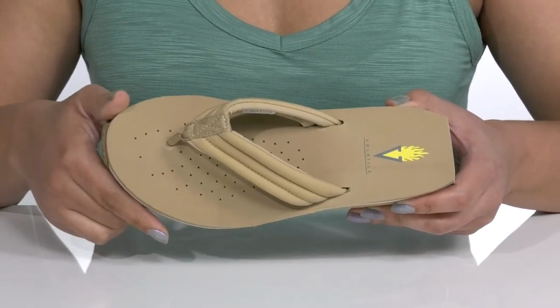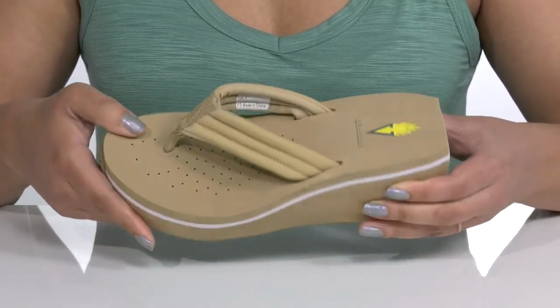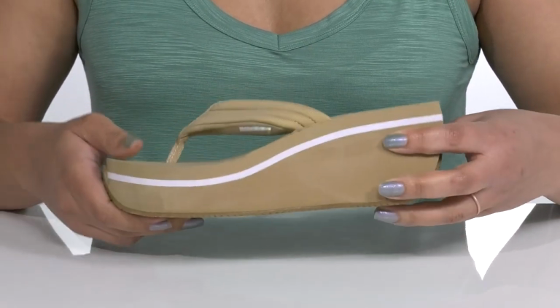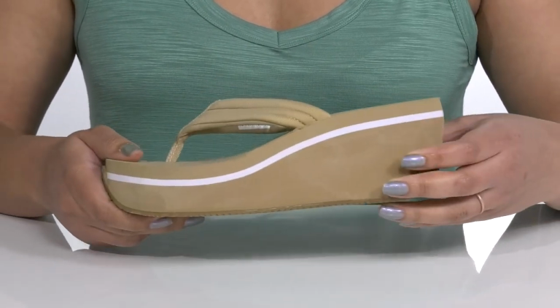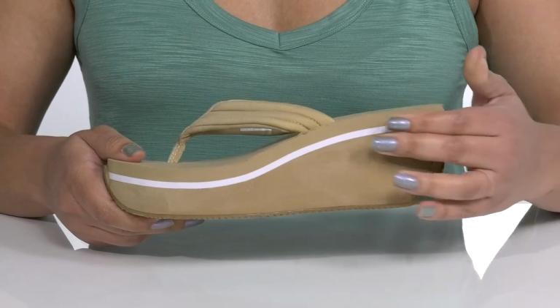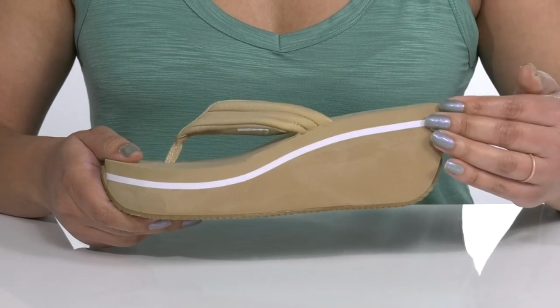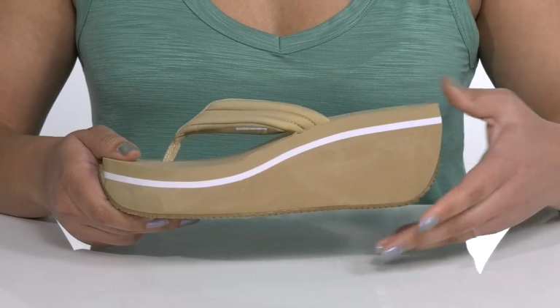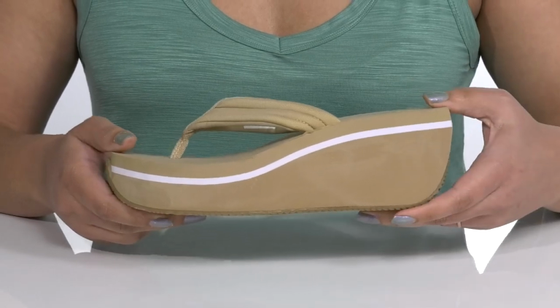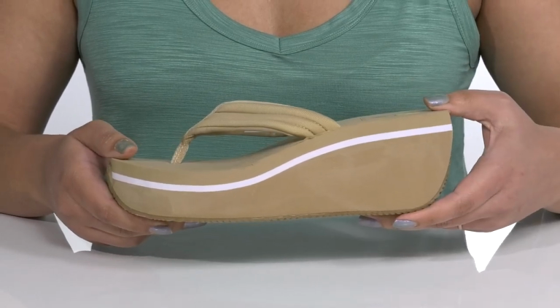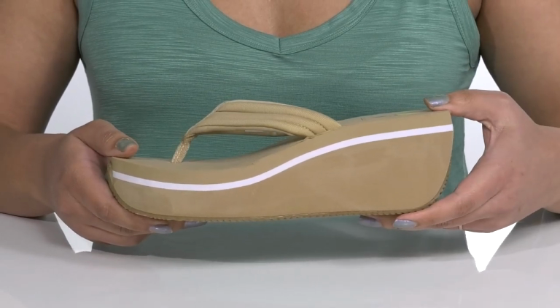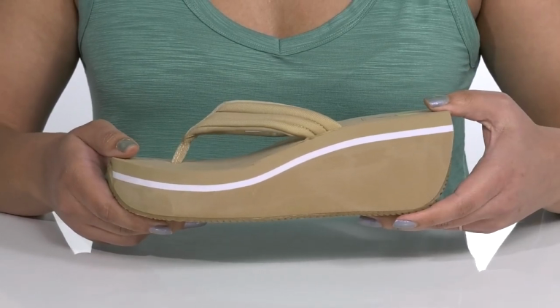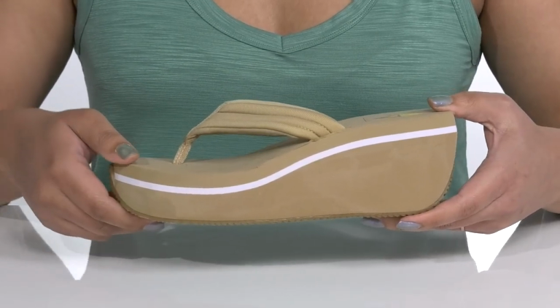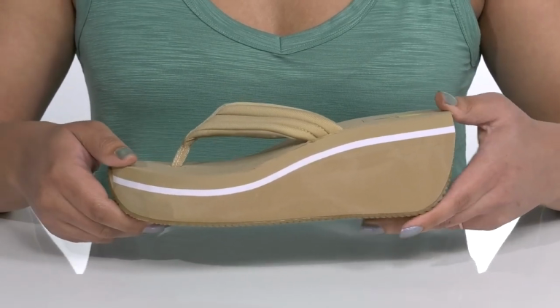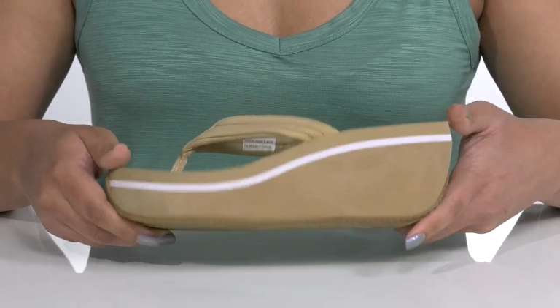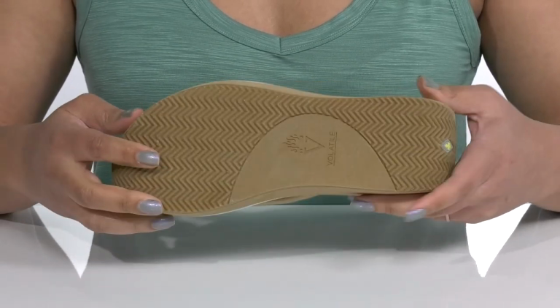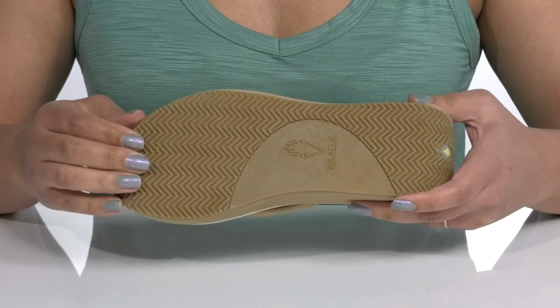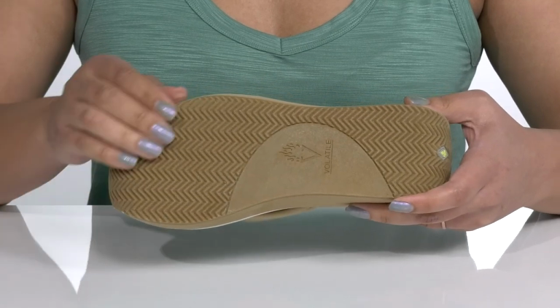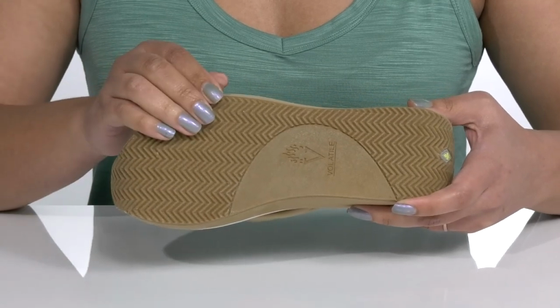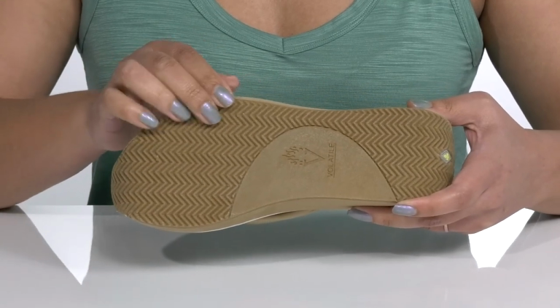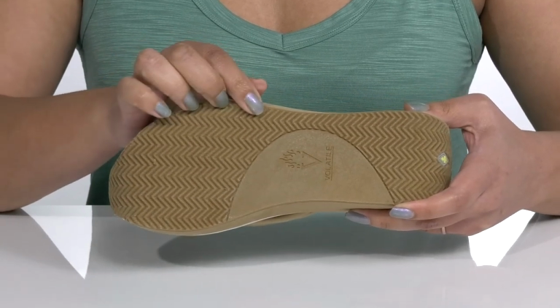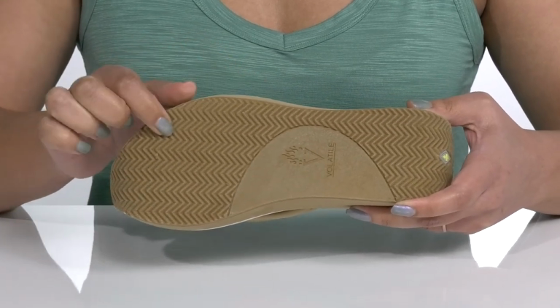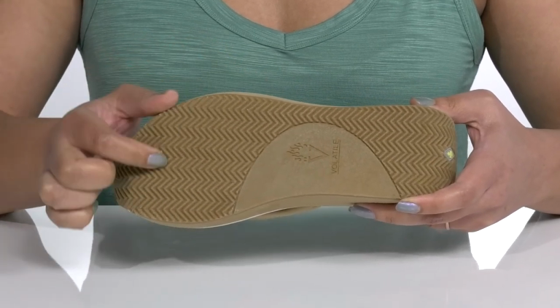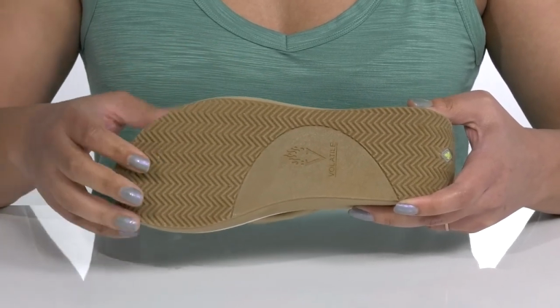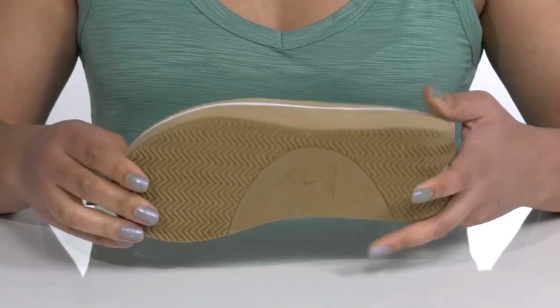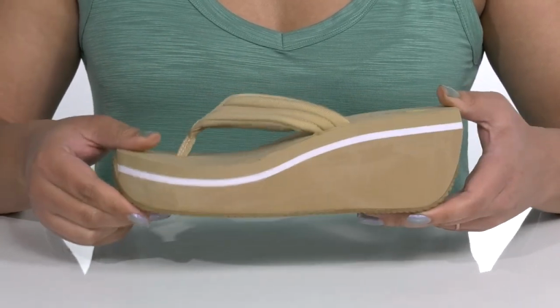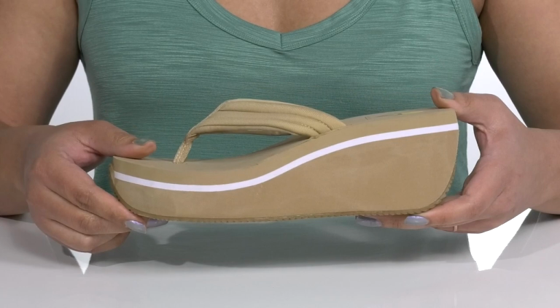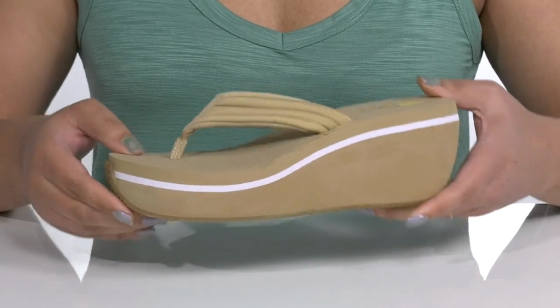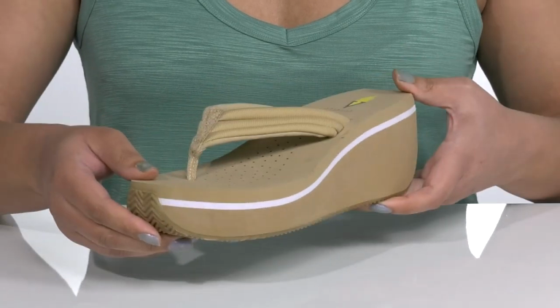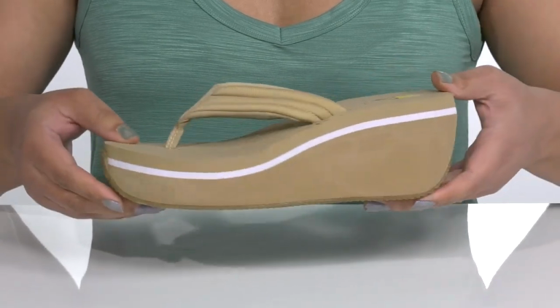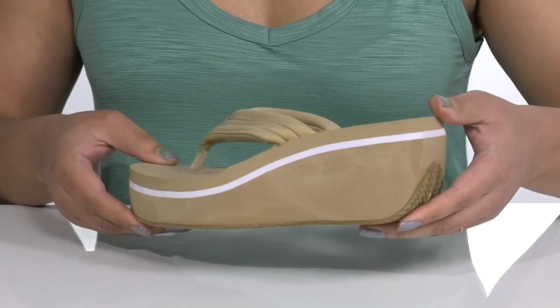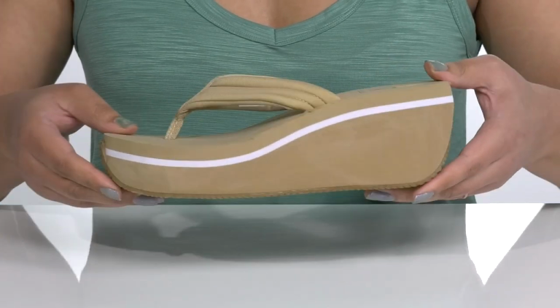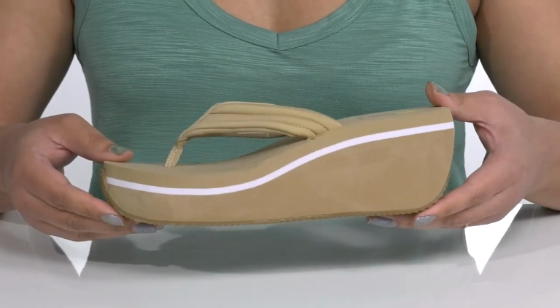The midsole has a contrasting striping detail for added flair, and it's all on top of a durable textile and synthetic outsole that has a textured herringbone tread for traction and grip. Wear these with a cute pair of blue jean shorts.